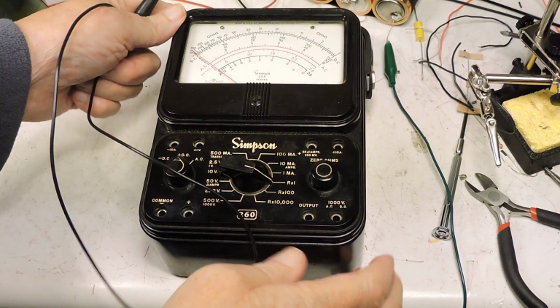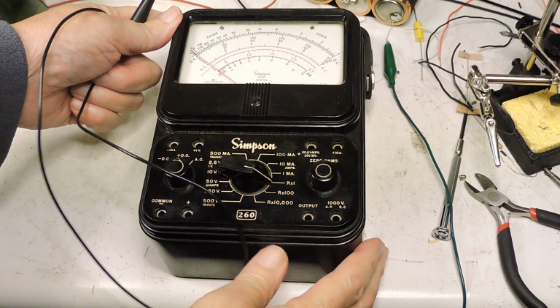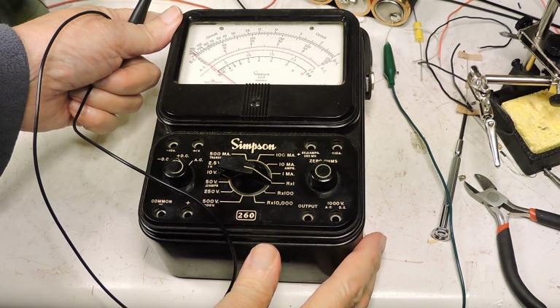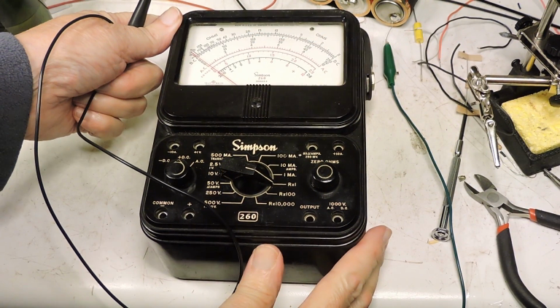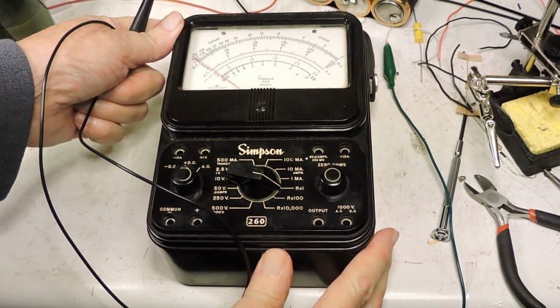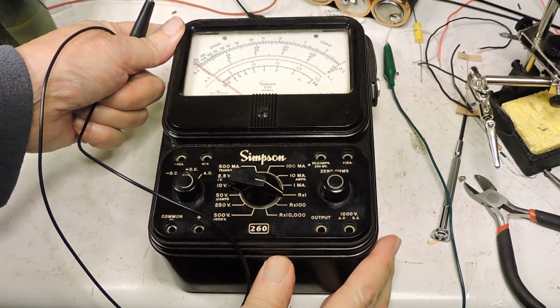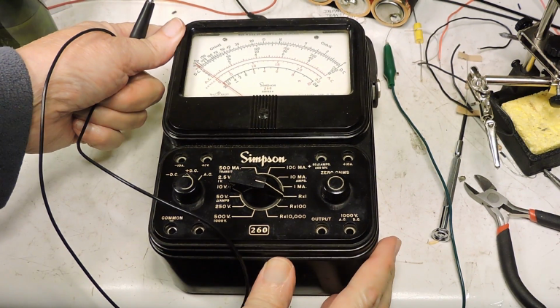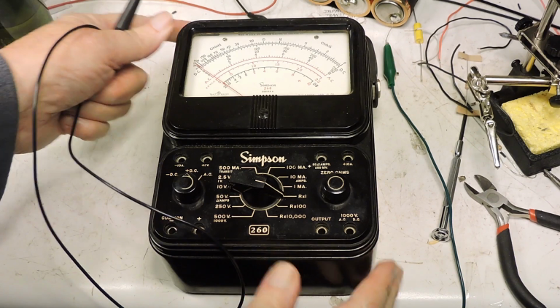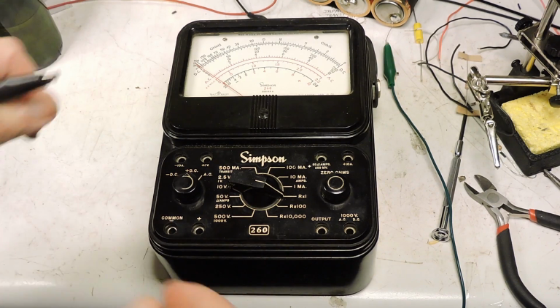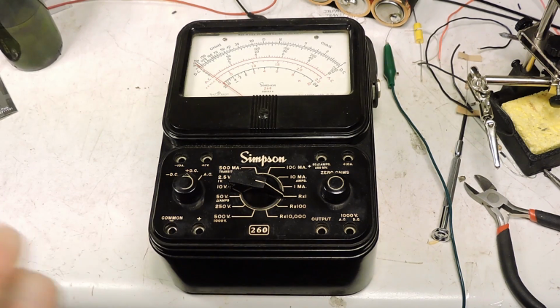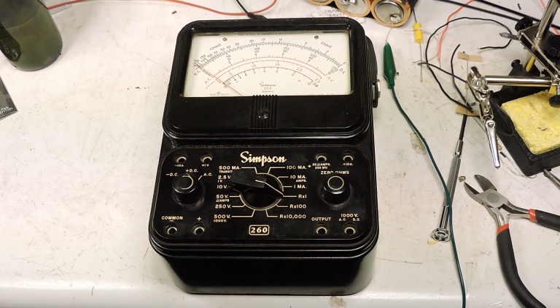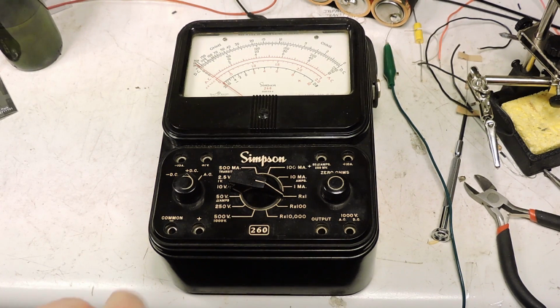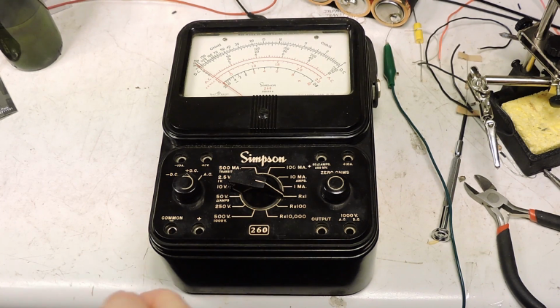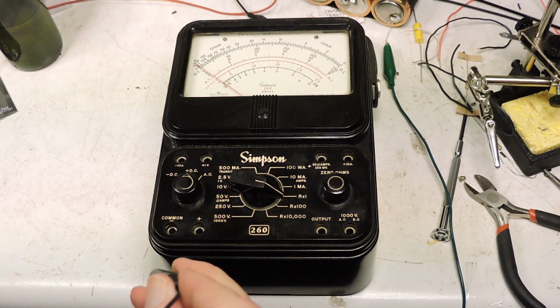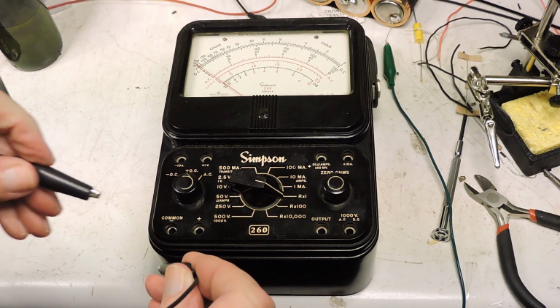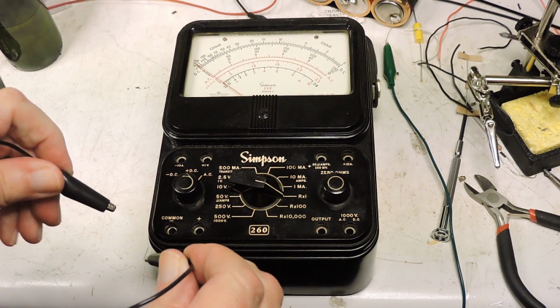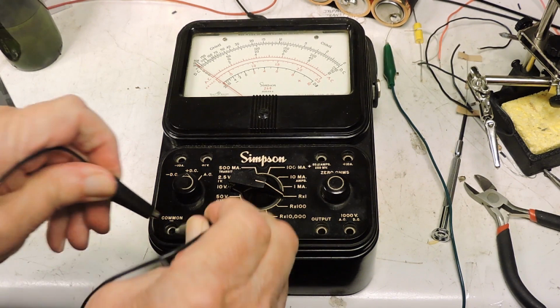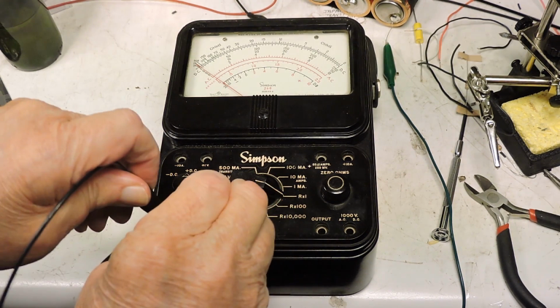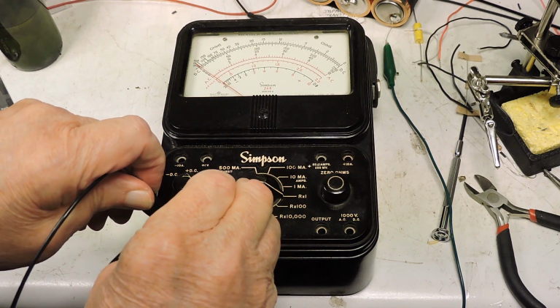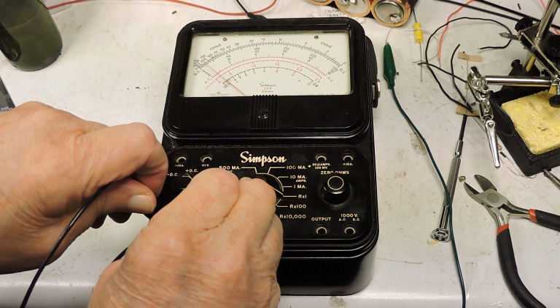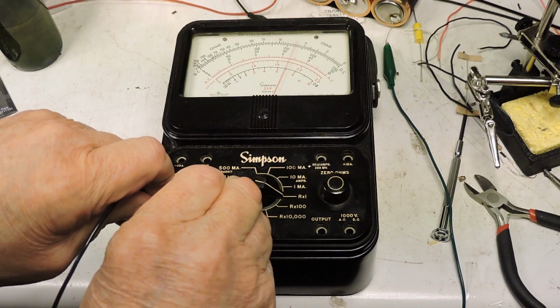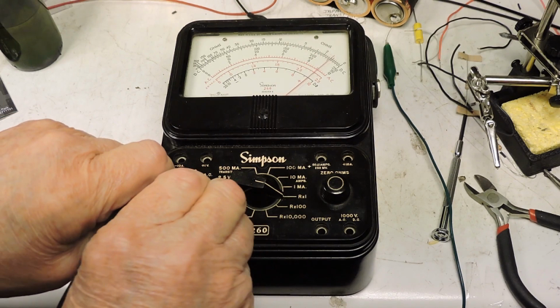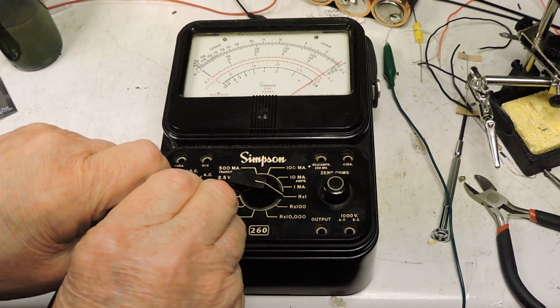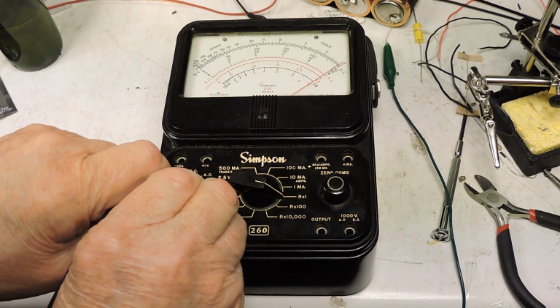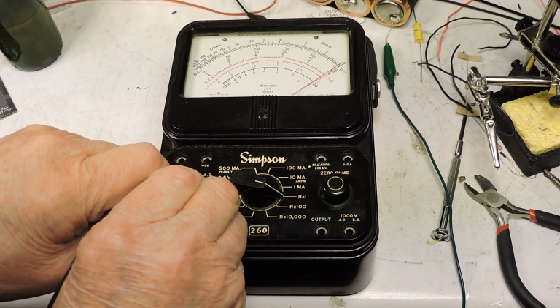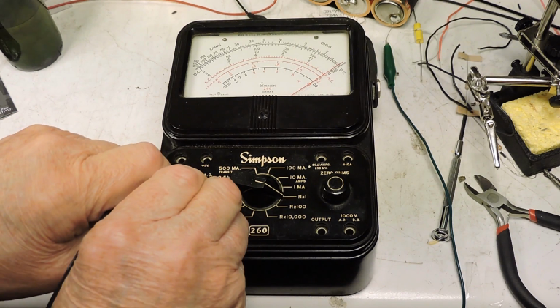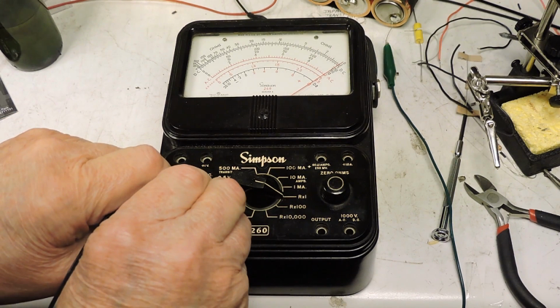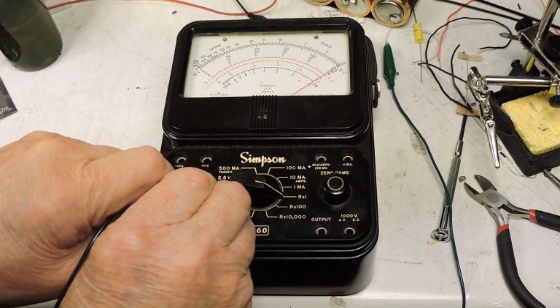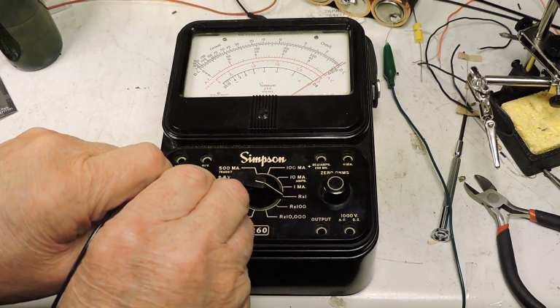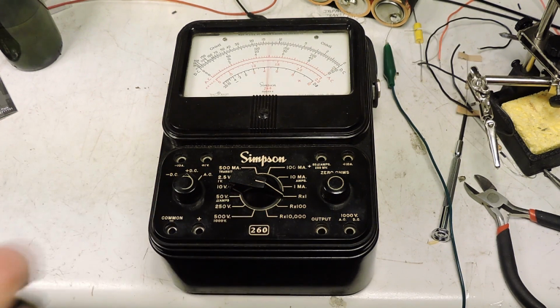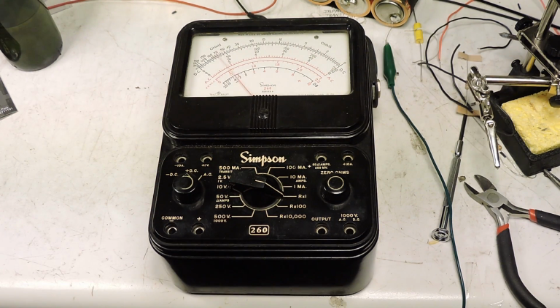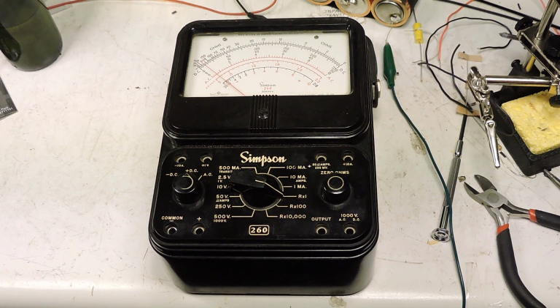And here it is all put back together. Thanks for watching.